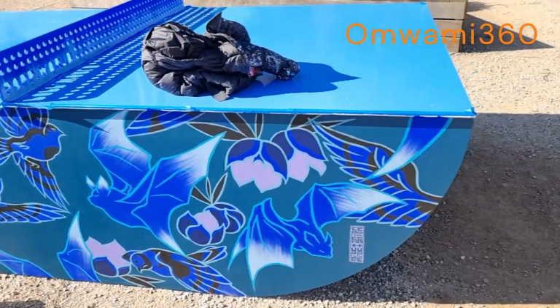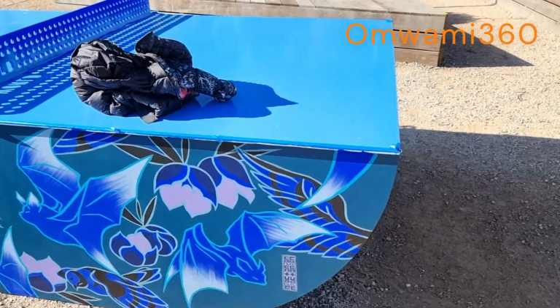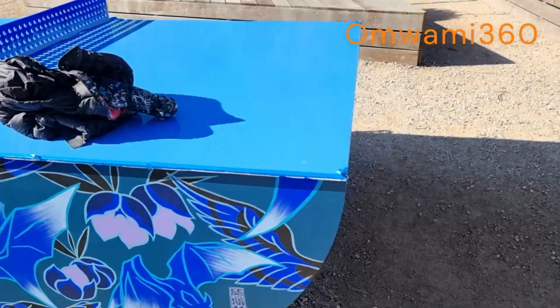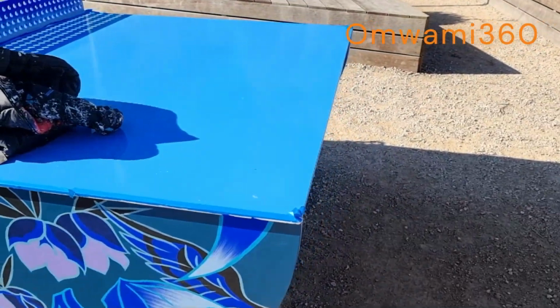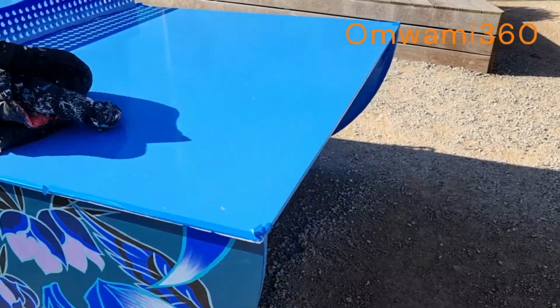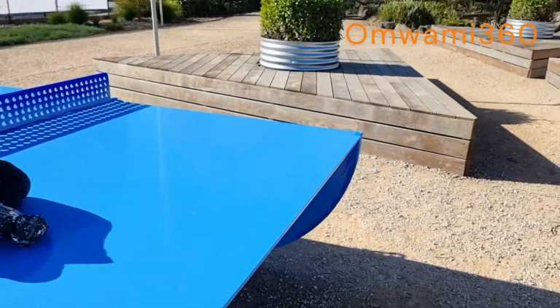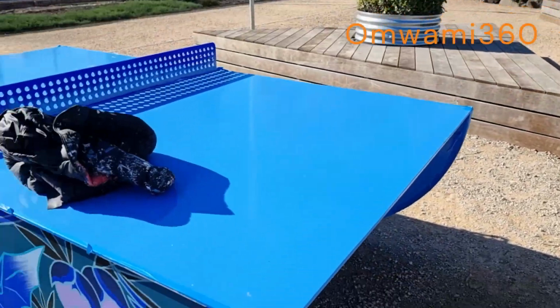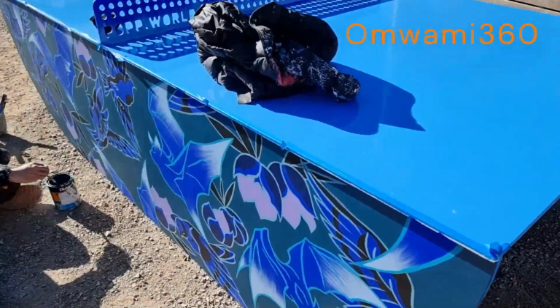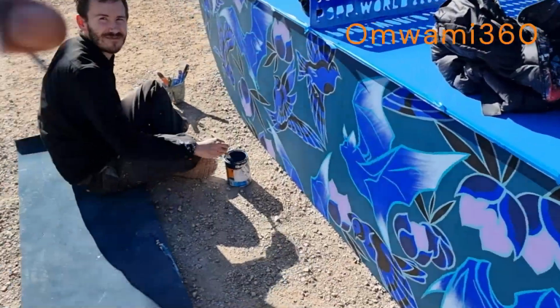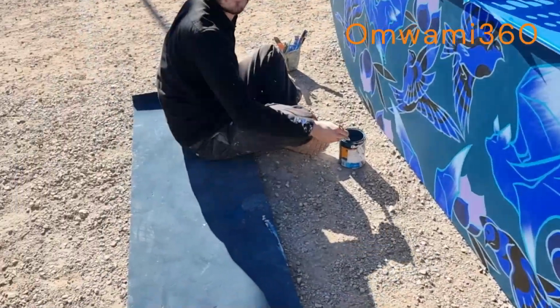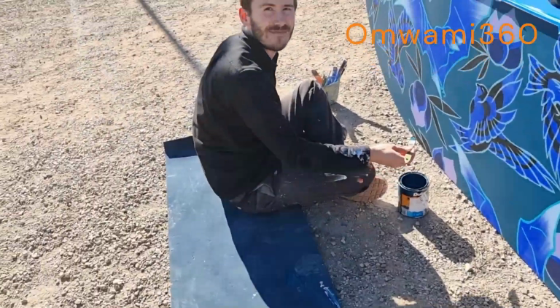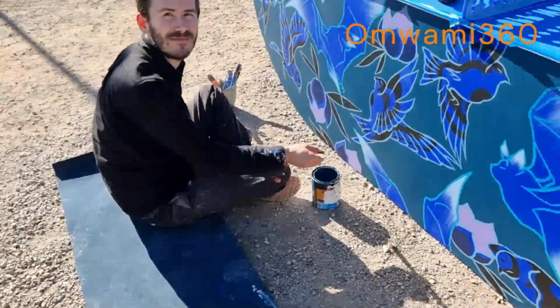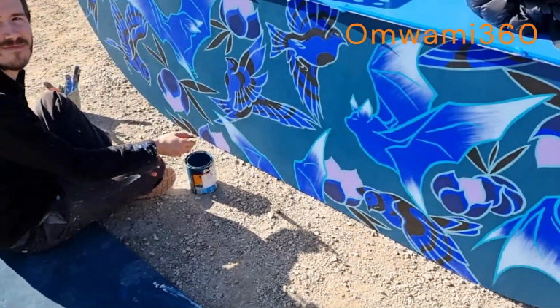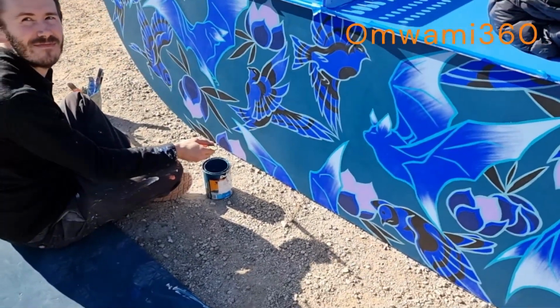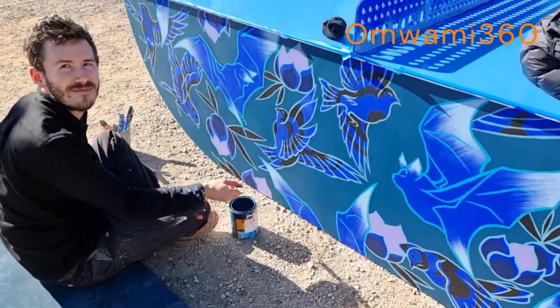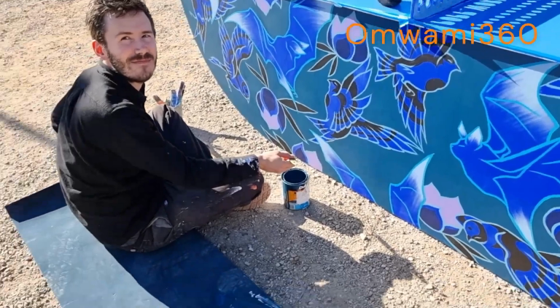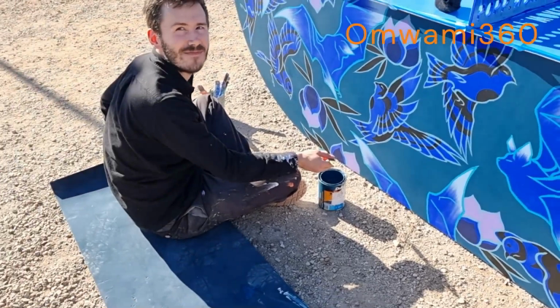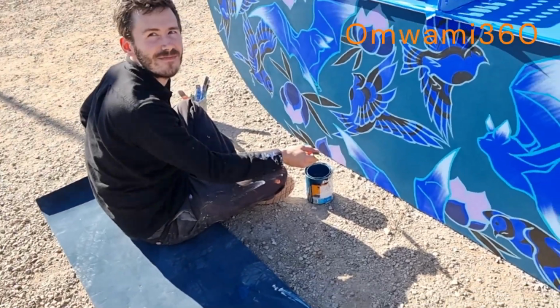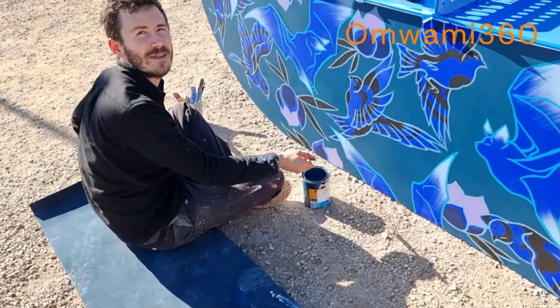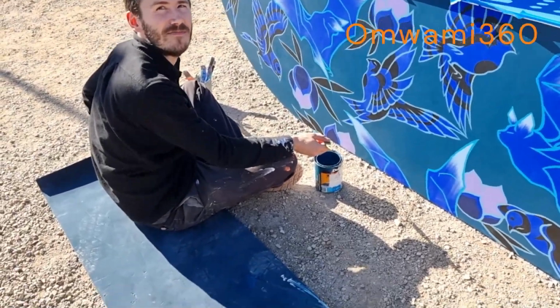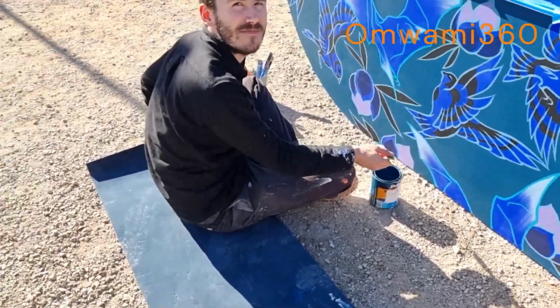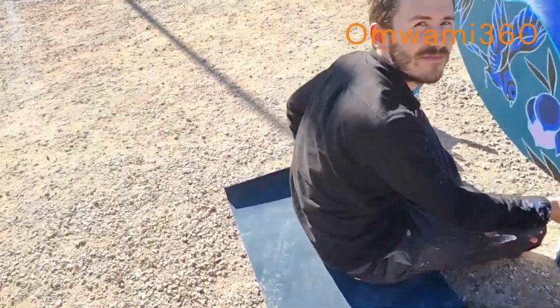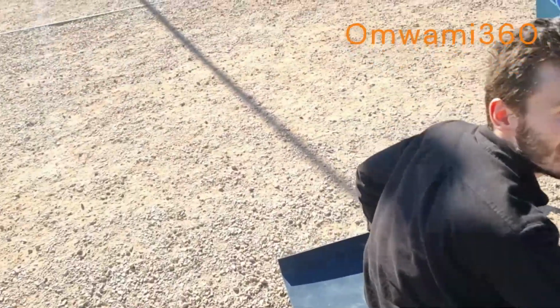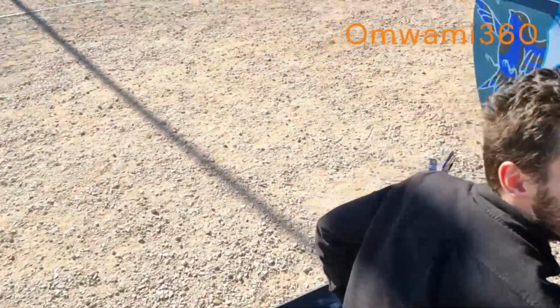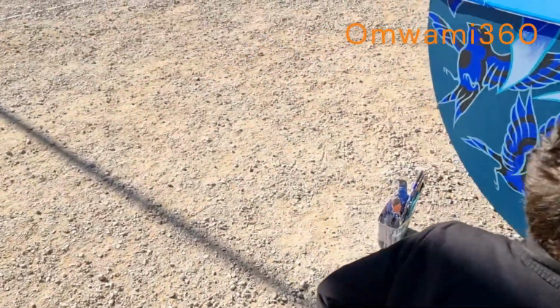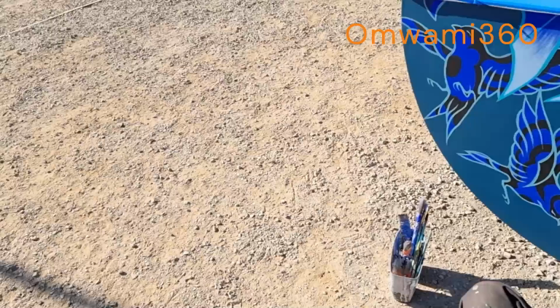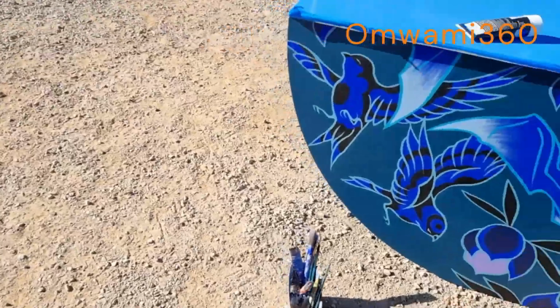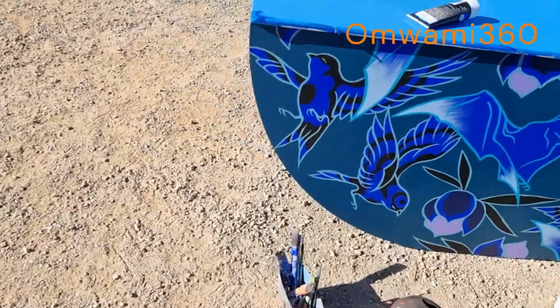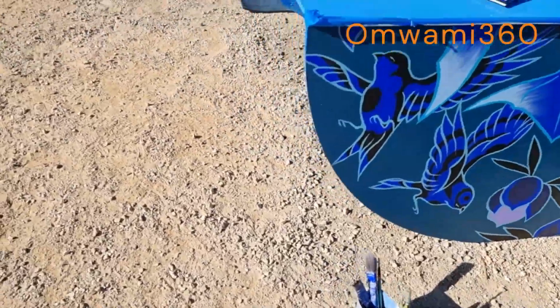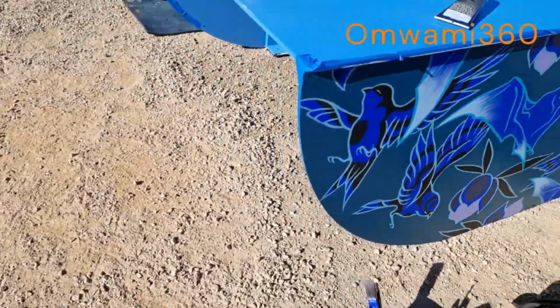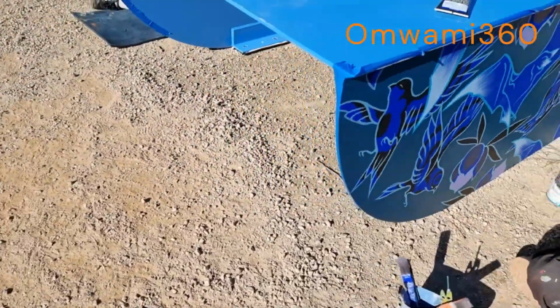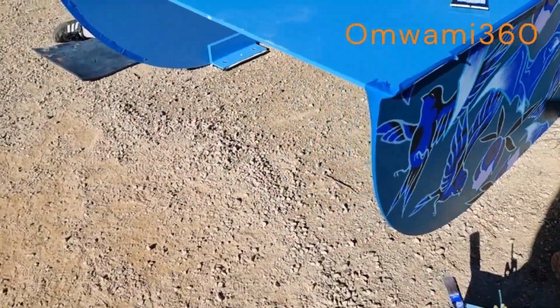I'm just showing around. I just have a channel that shows areas at random — nothing serious. I was just showing Boronia. They really developed this area — yeah, it's really developed.